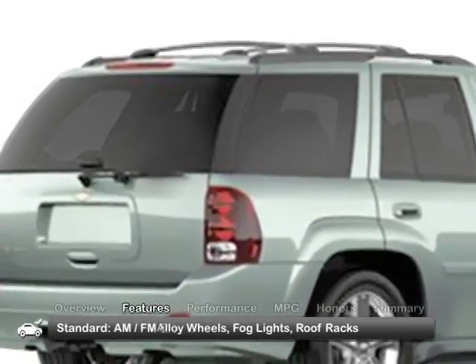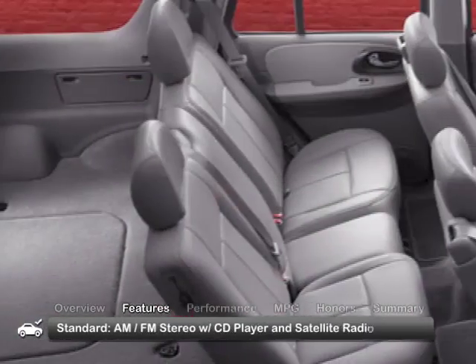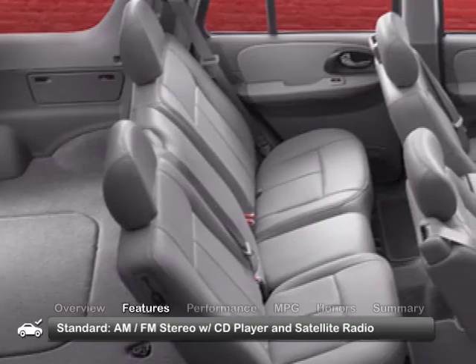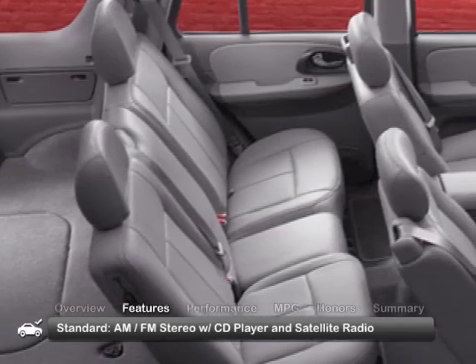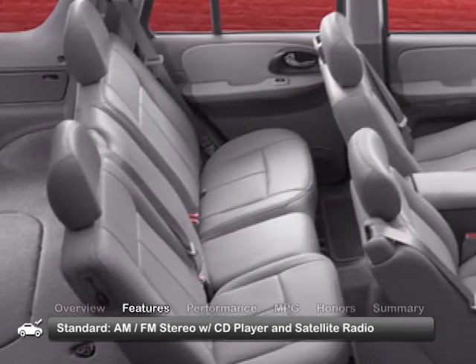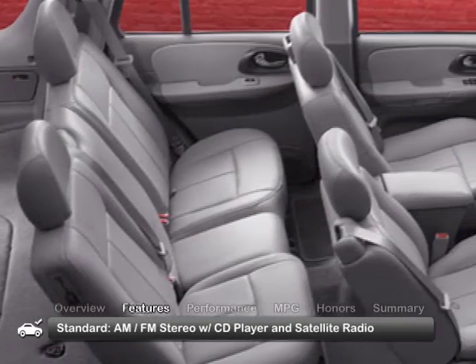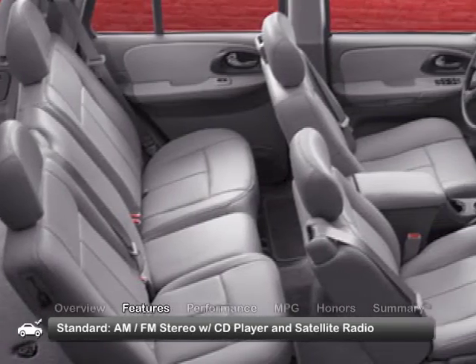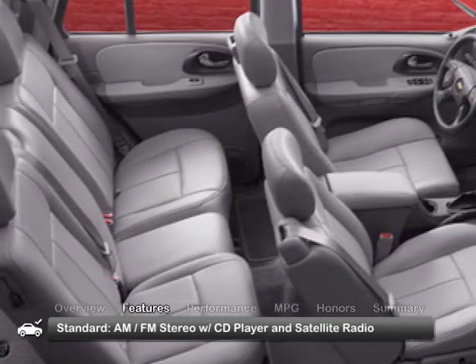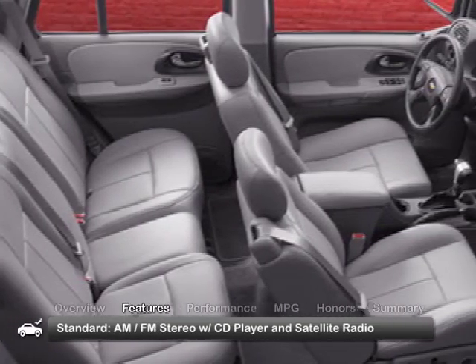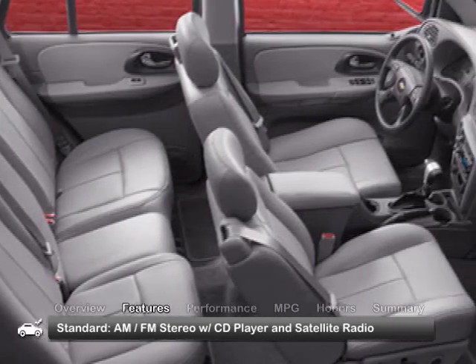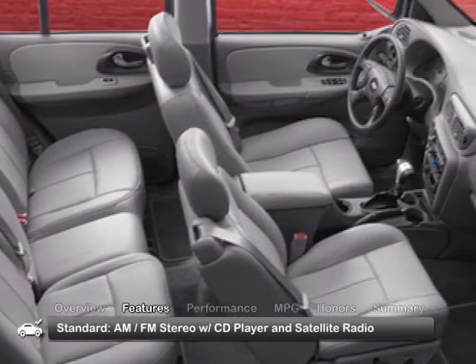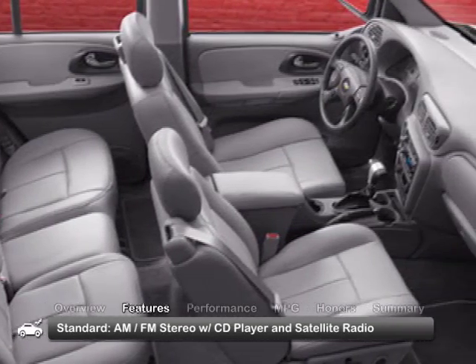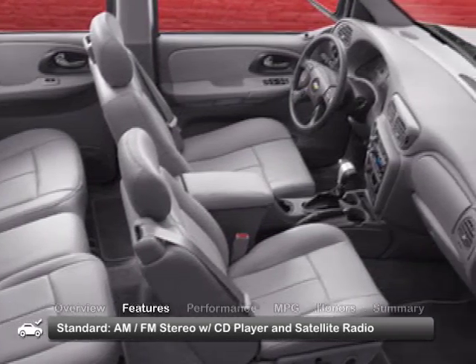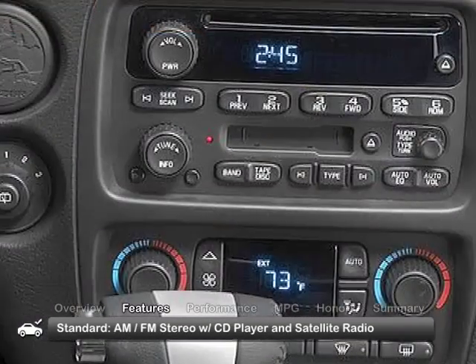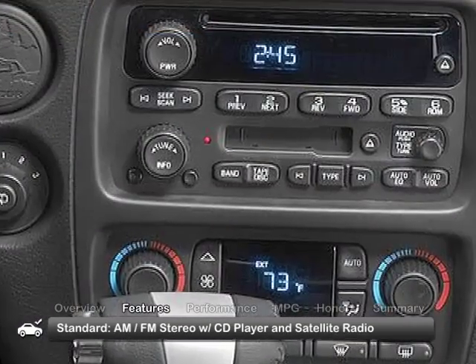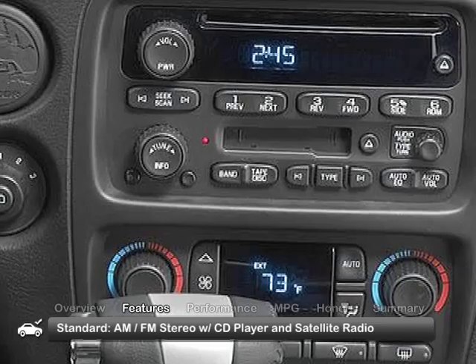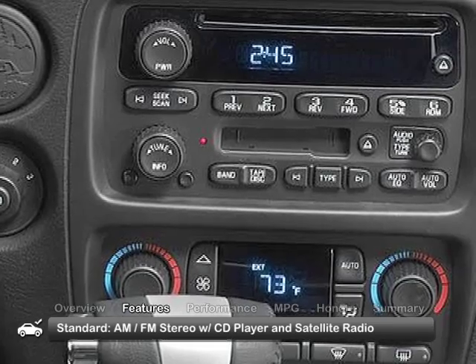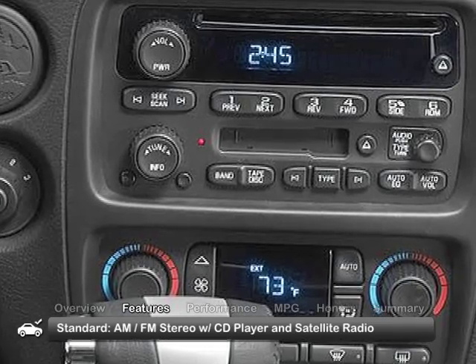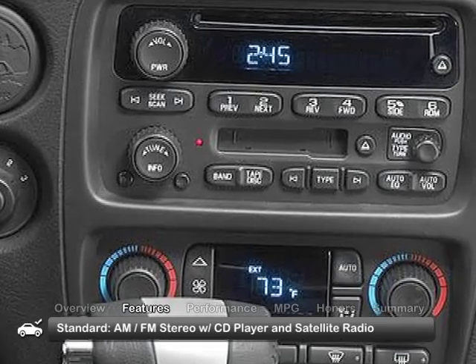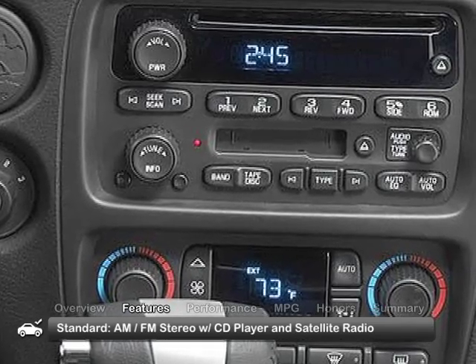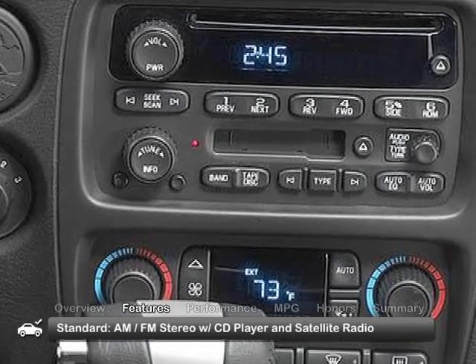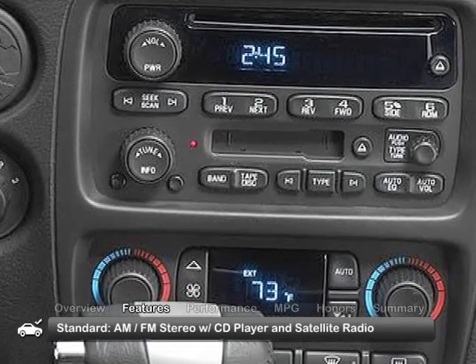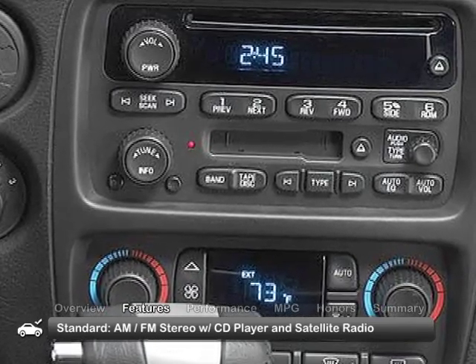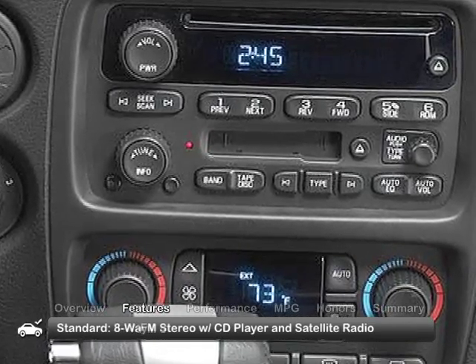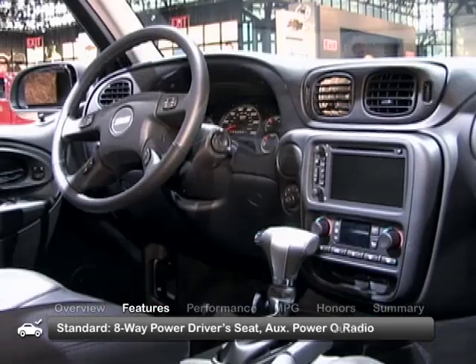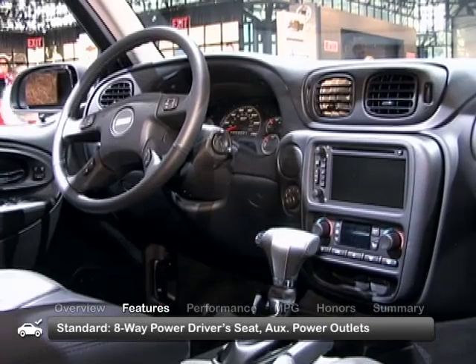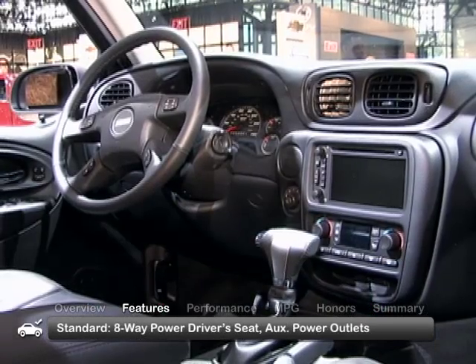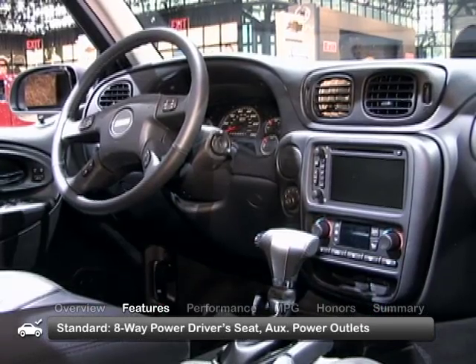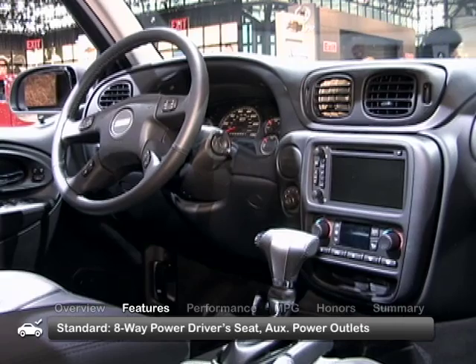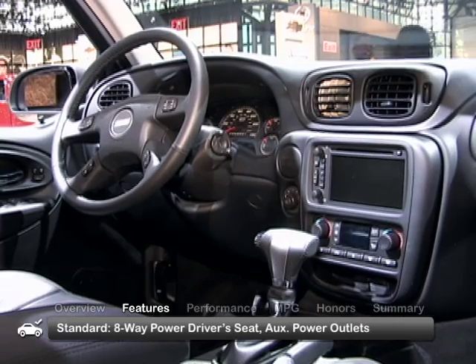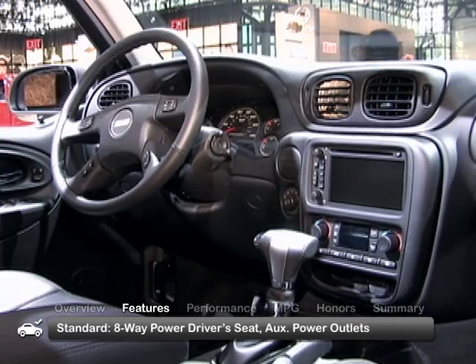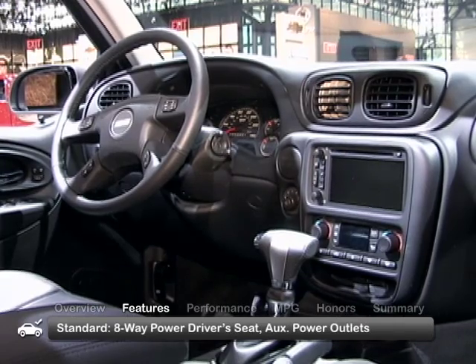The 2009 Trailblazer seats up to five comfortably in its spacious interior. Standard features include an AM-FM stereo with CD and satellite radio, eight-way power driver's seat, and auxiliary power outlets.